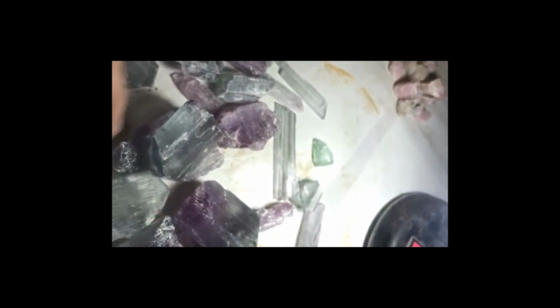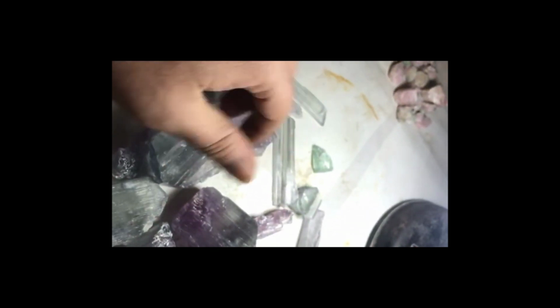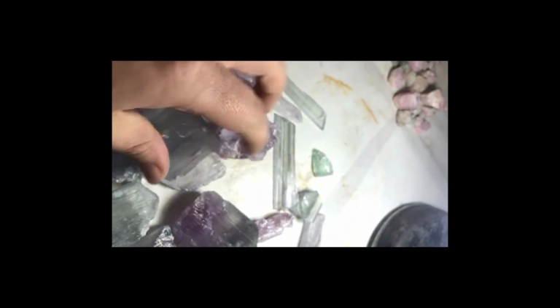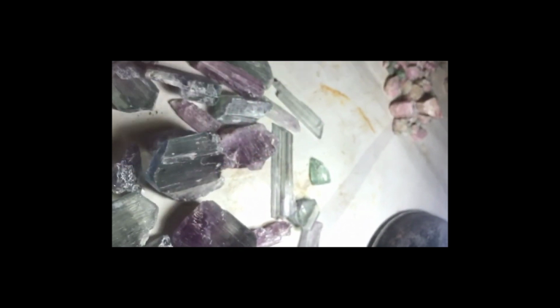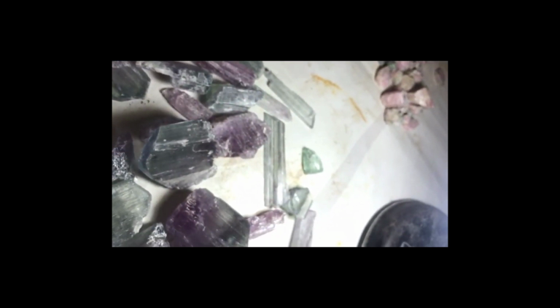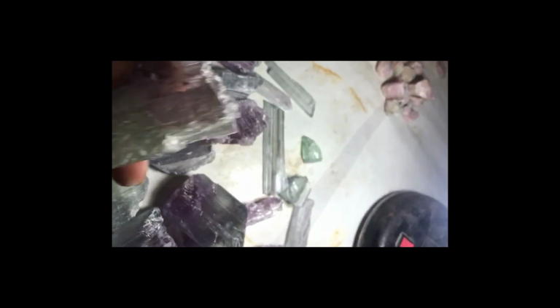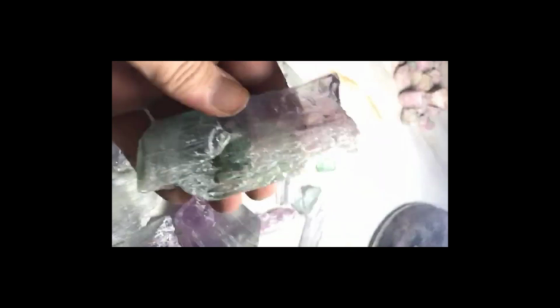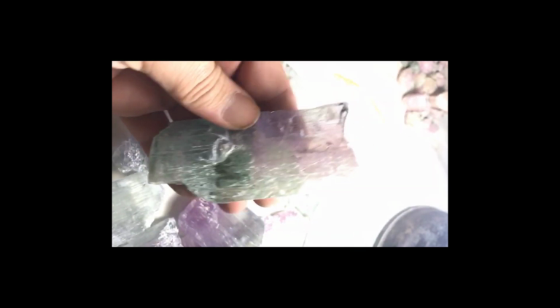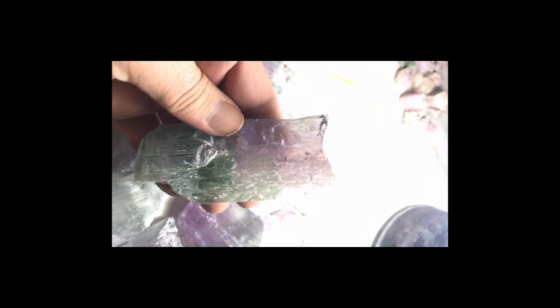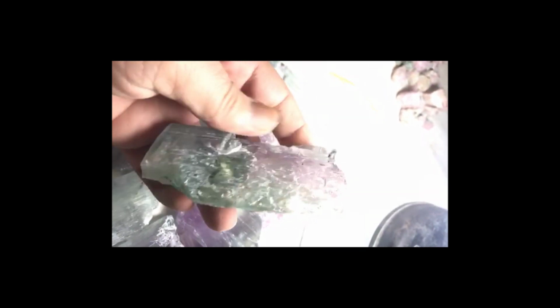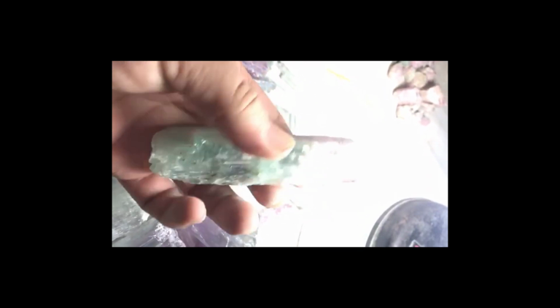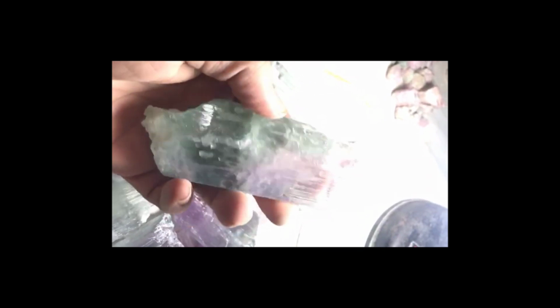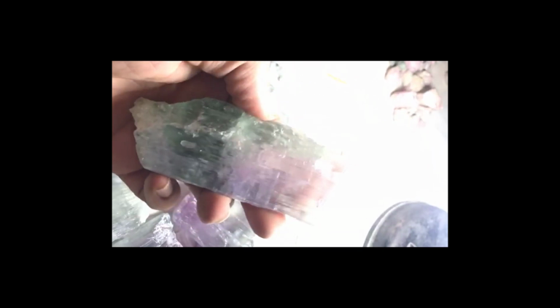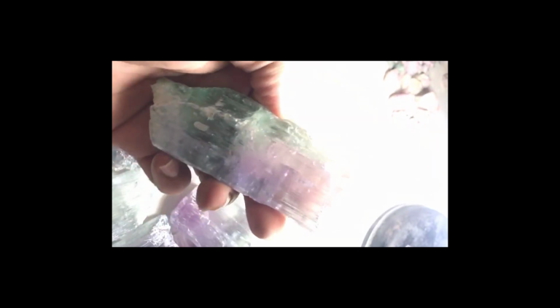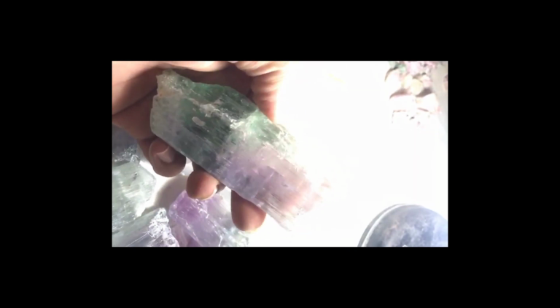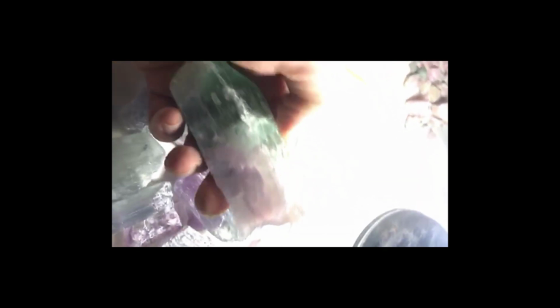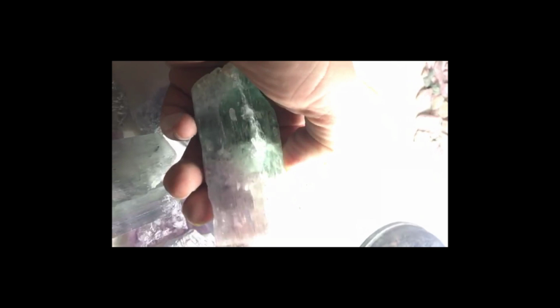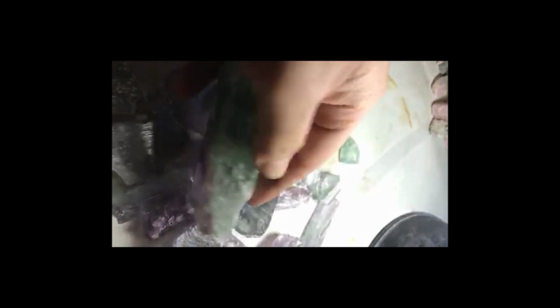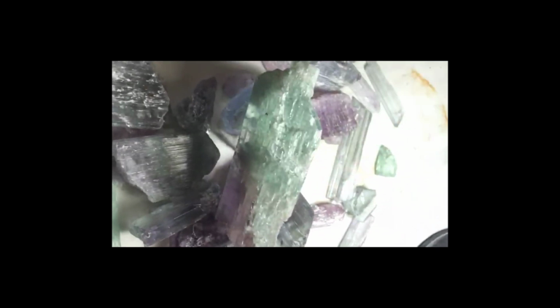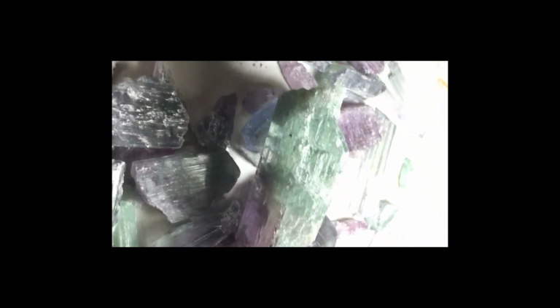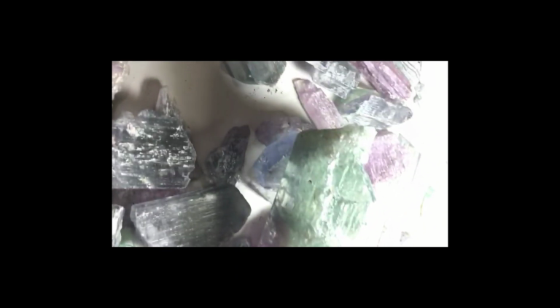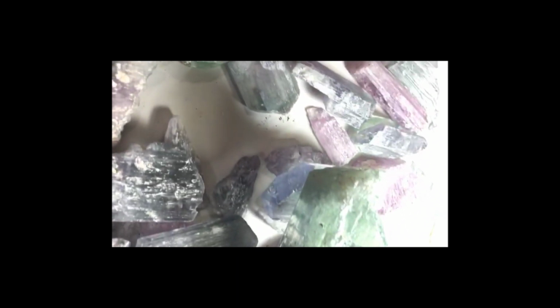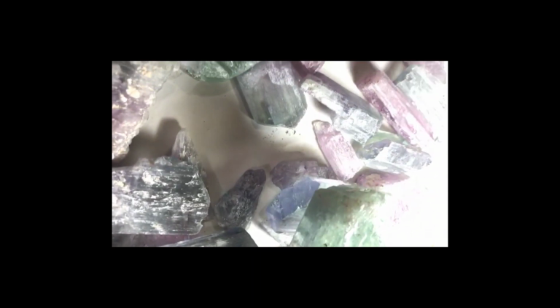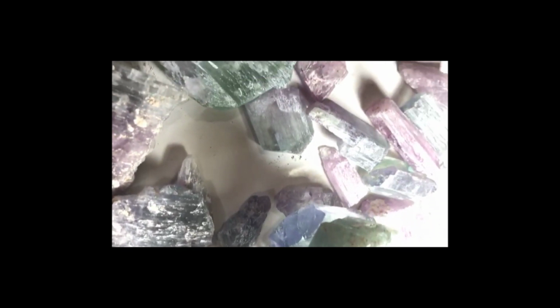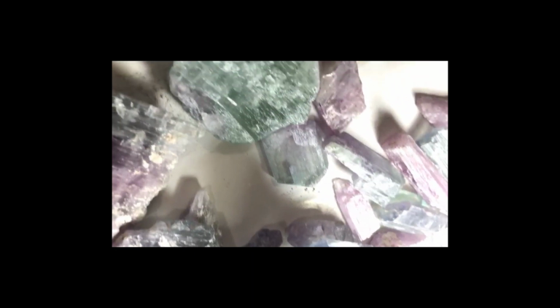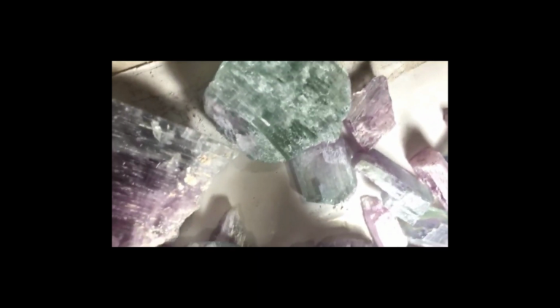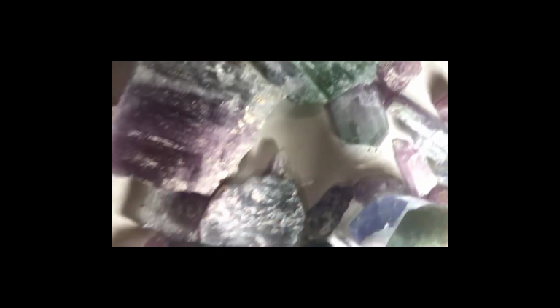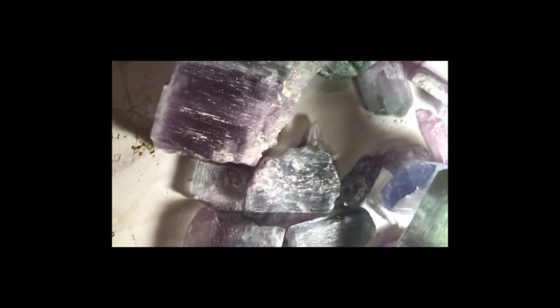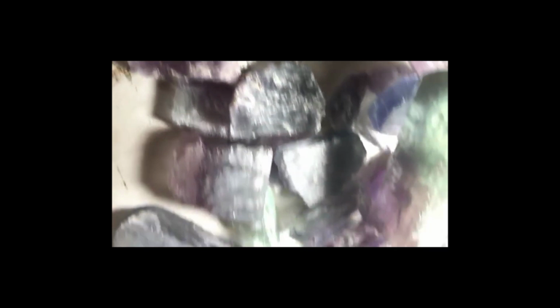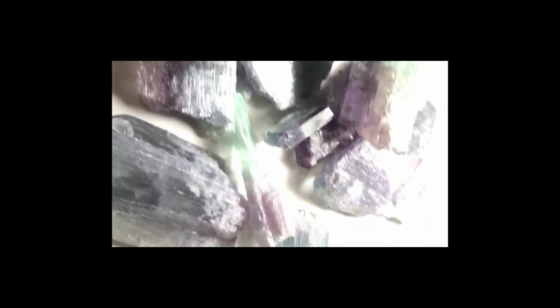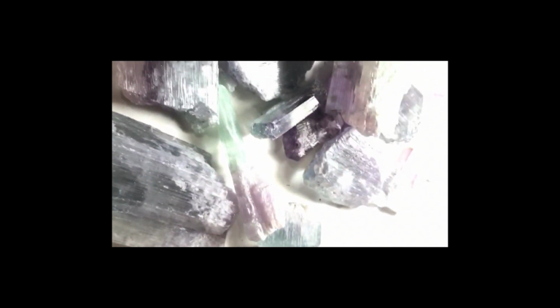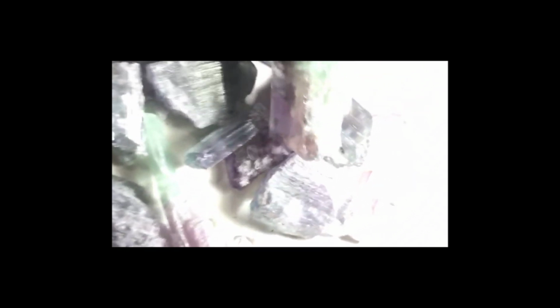Because kunzite is brittle, it is best worn only on special occasions and should not be set on rings or any other piece of jewelry that is subject to being knocked. Ultraviolet light can cause kunzite's colors to fade, so it should be kept out of direct sunlight.